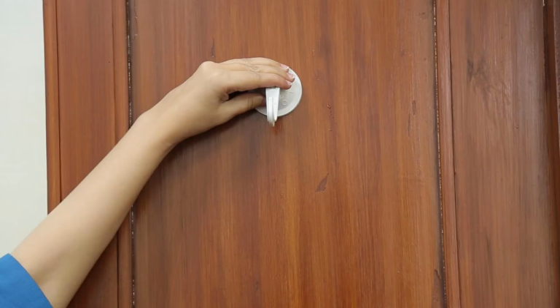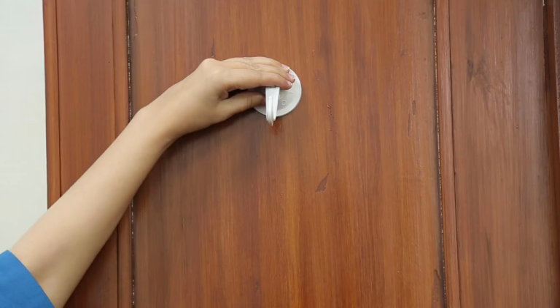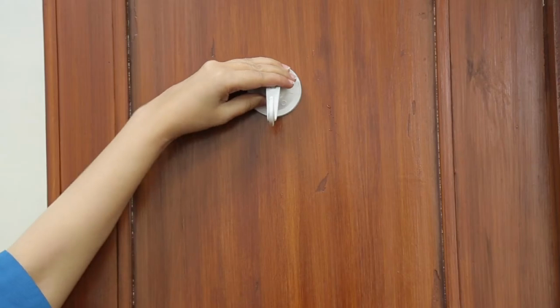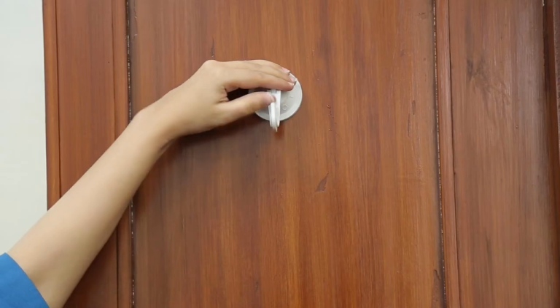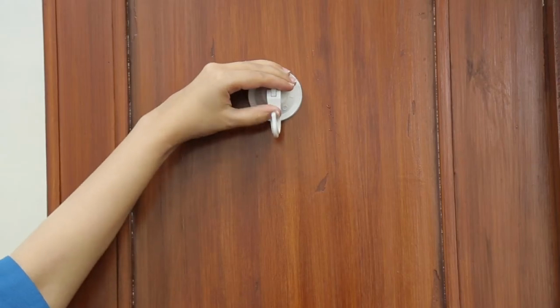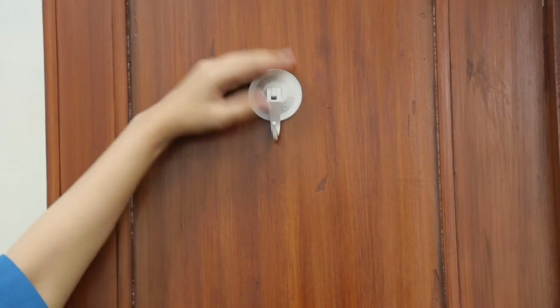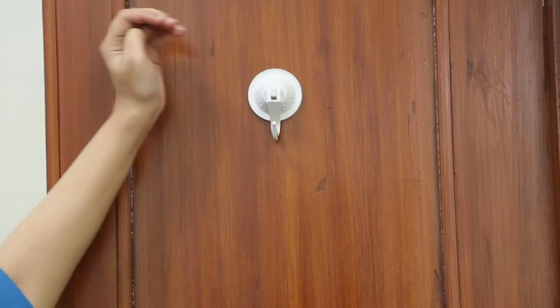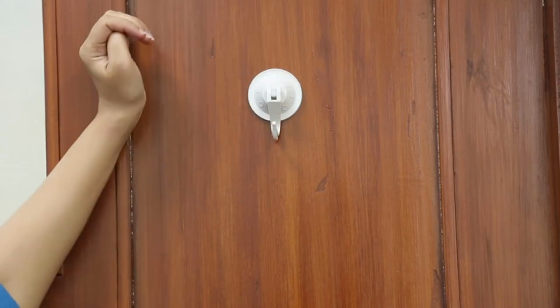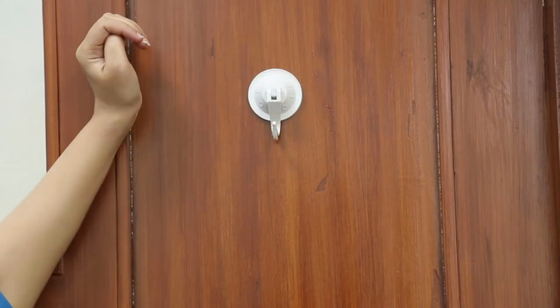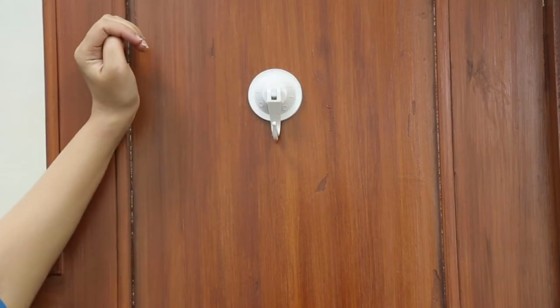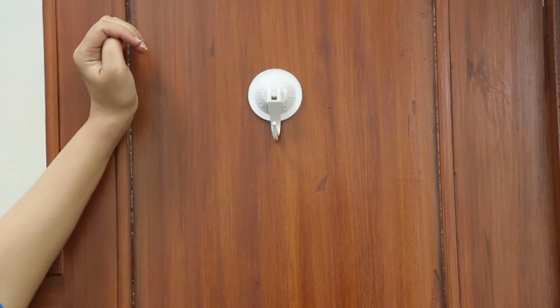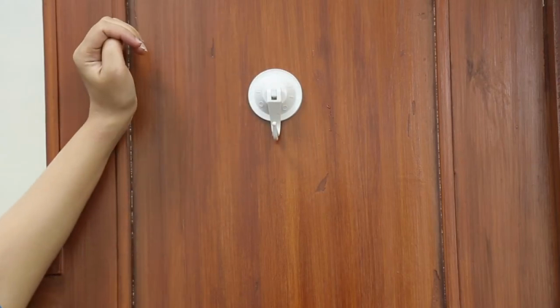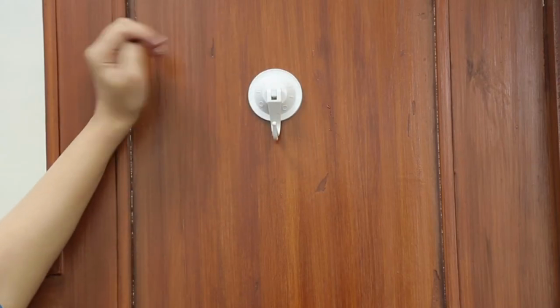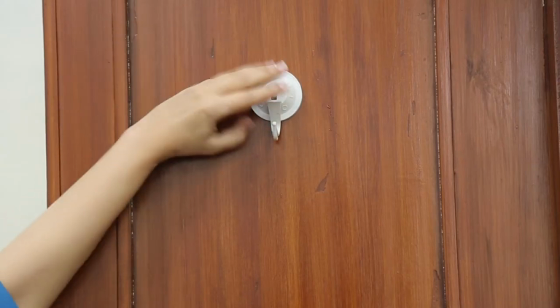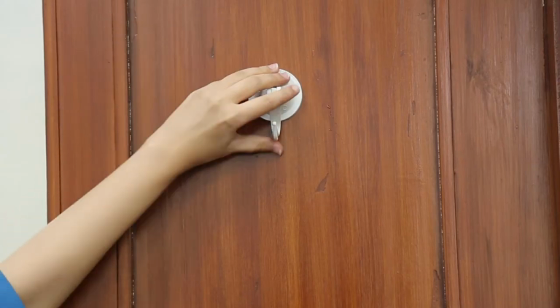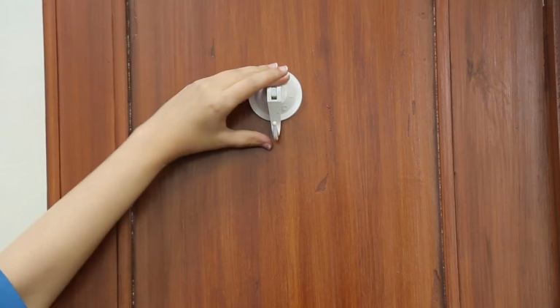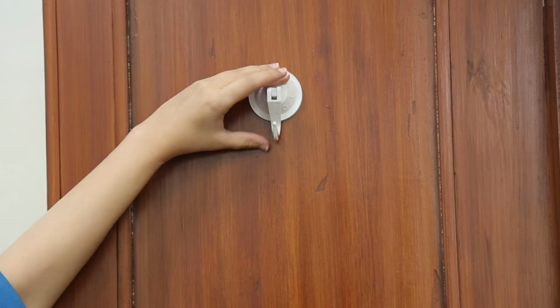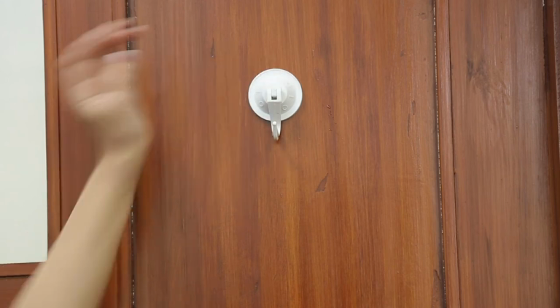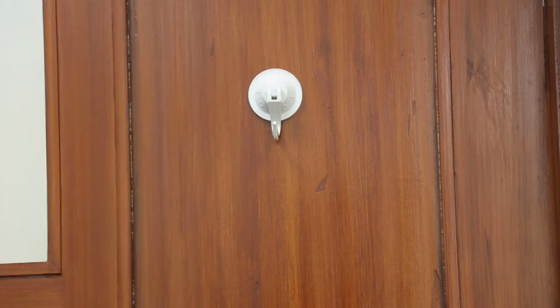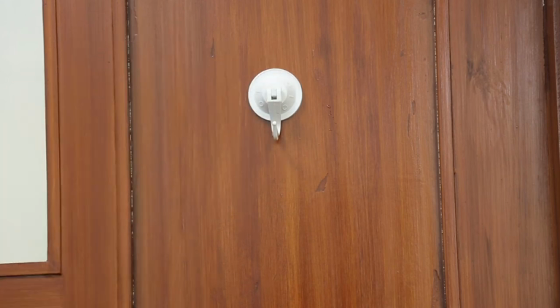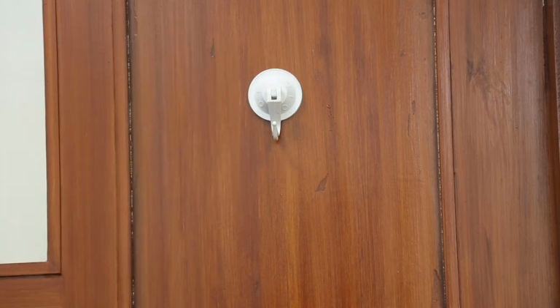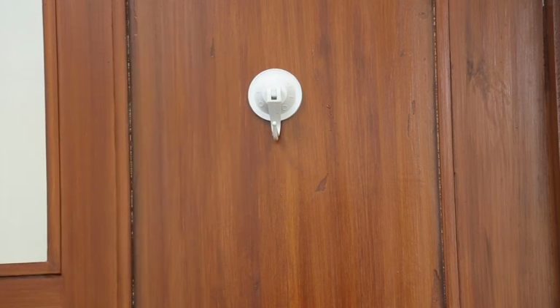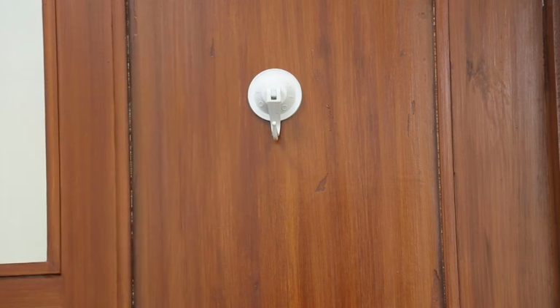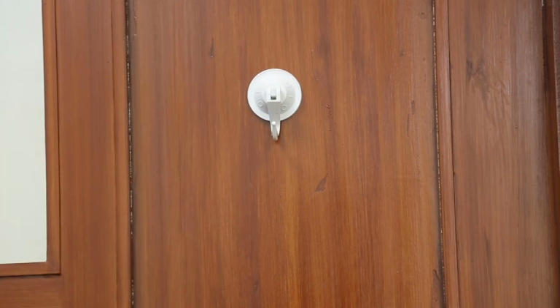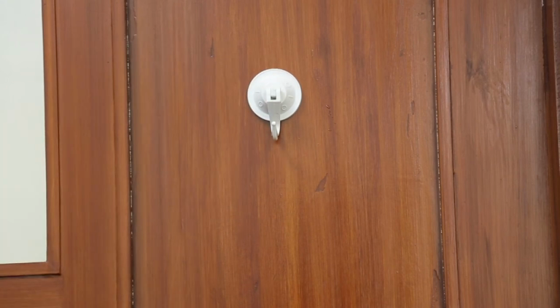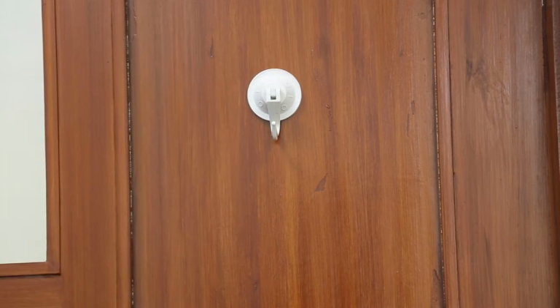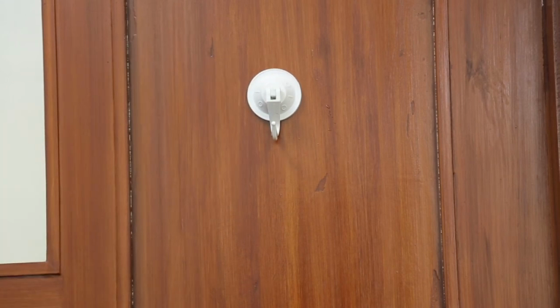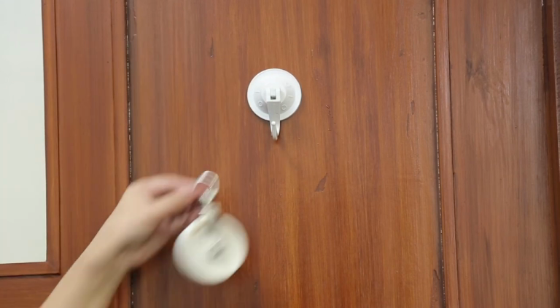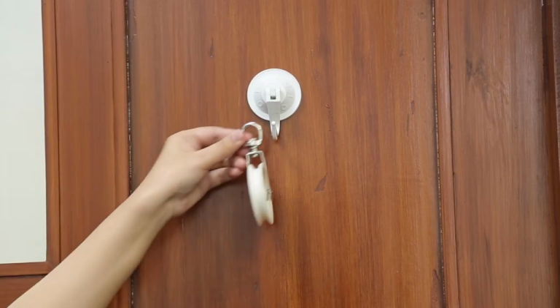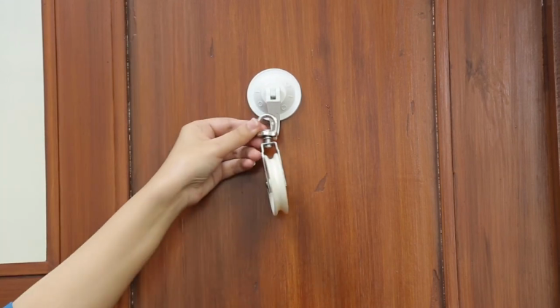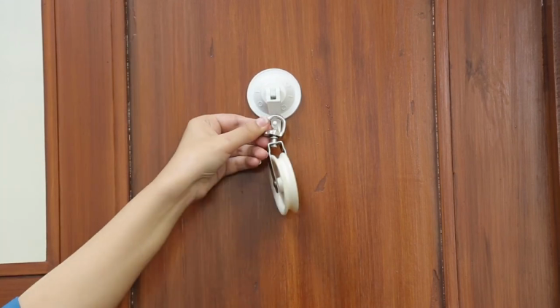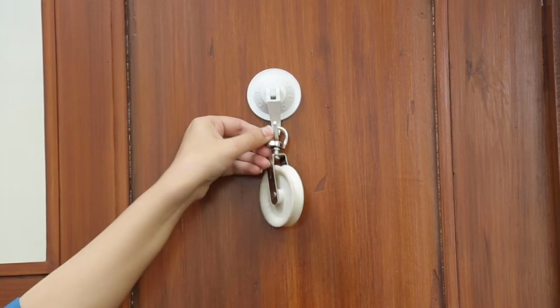Take a suction hook and stick it to a flat surface. Hang the pulley on the suction hook.